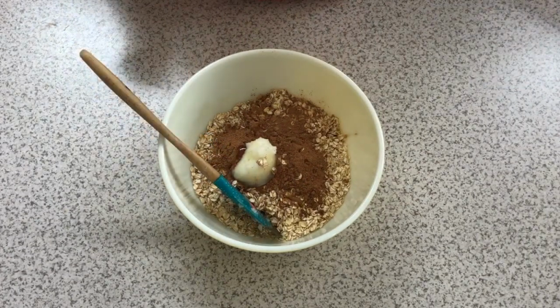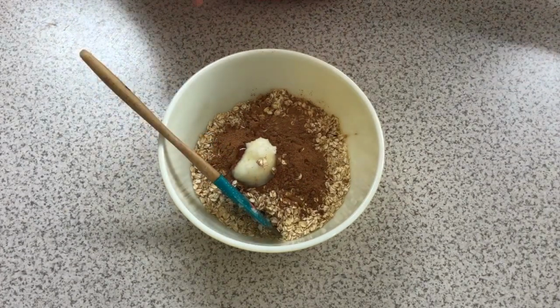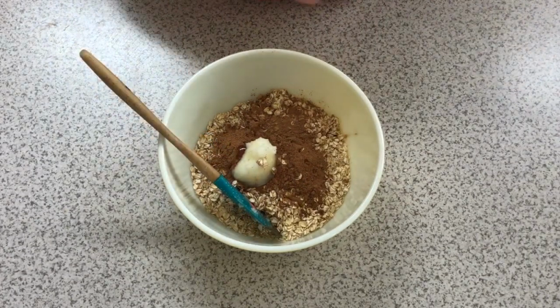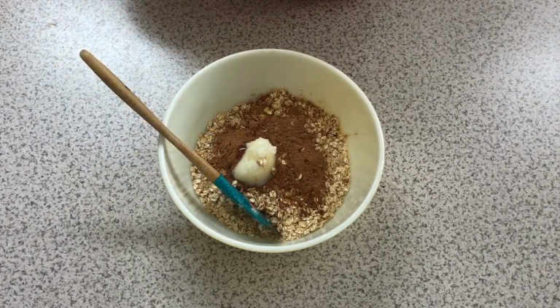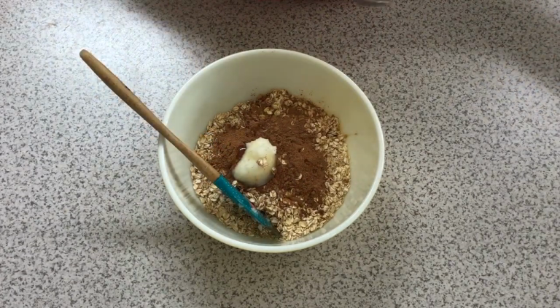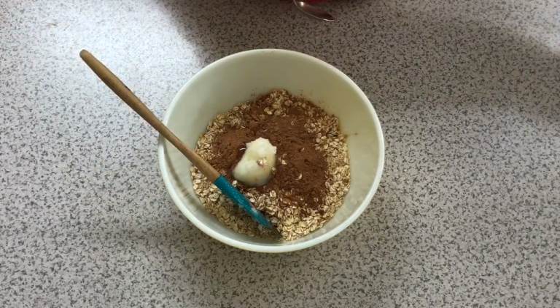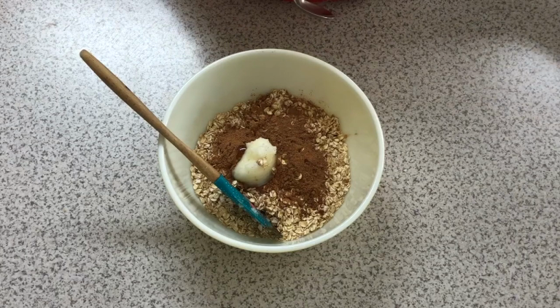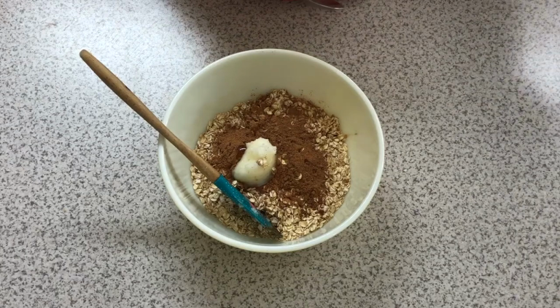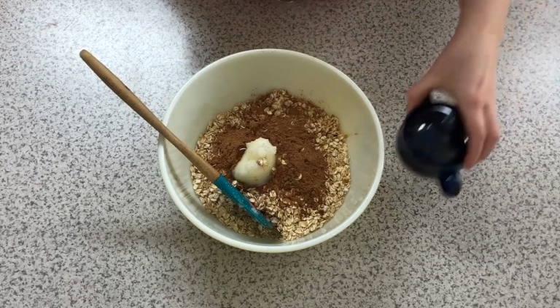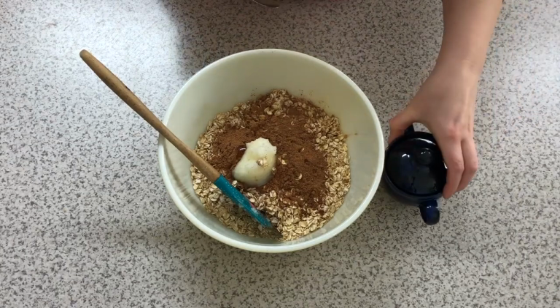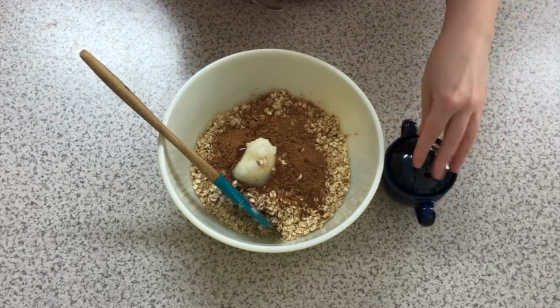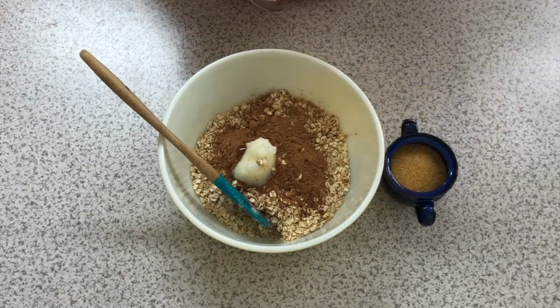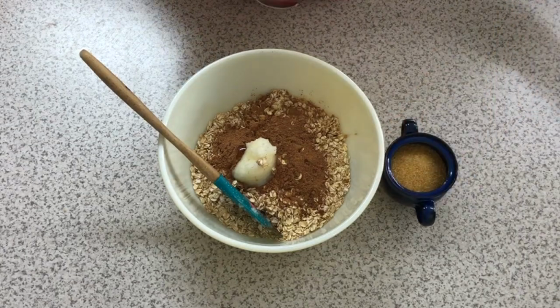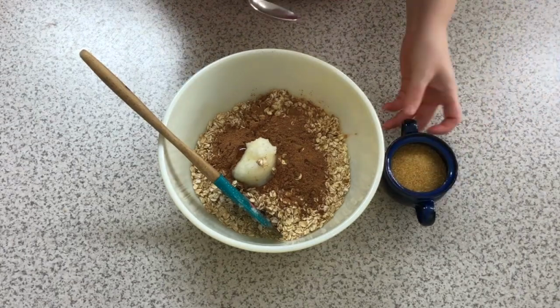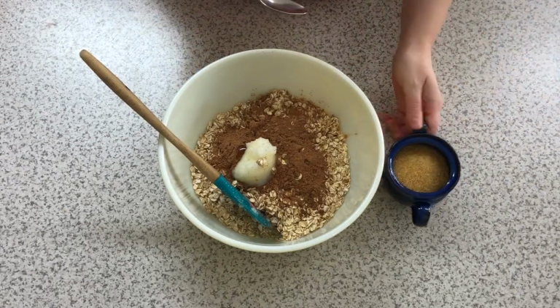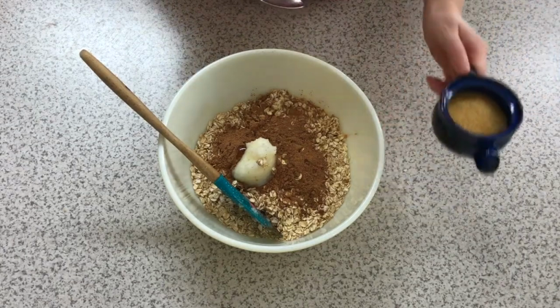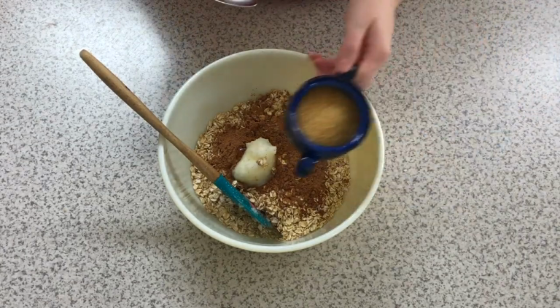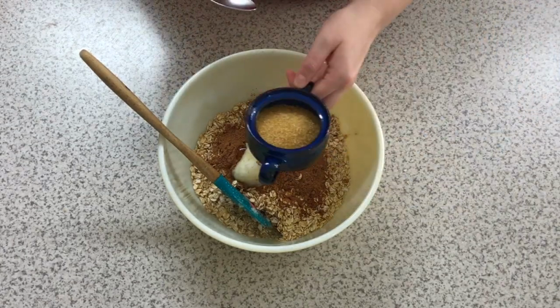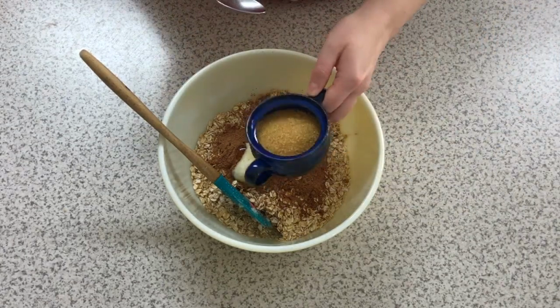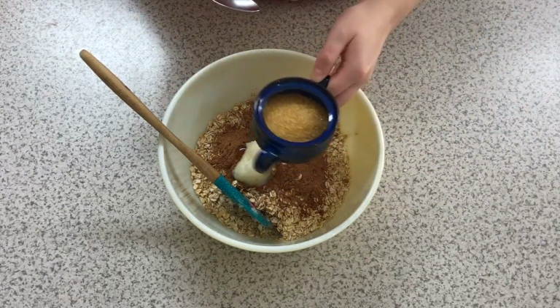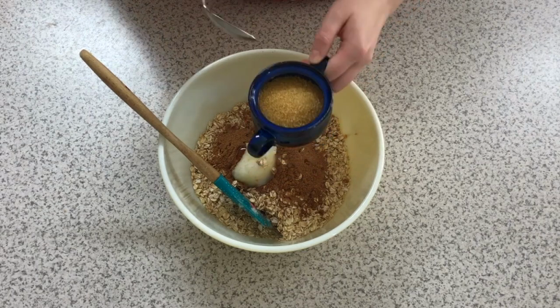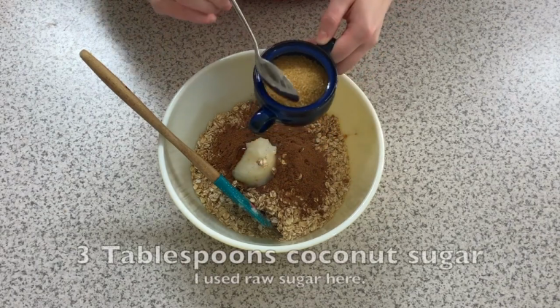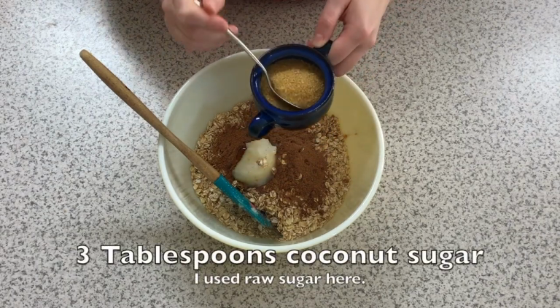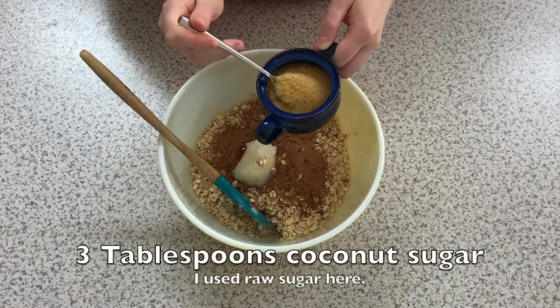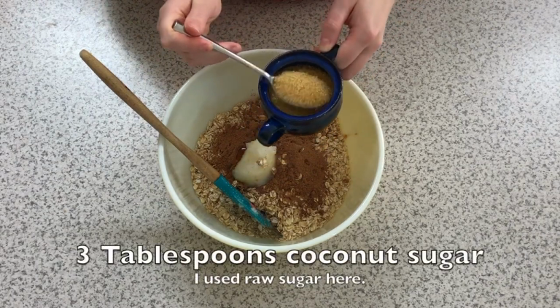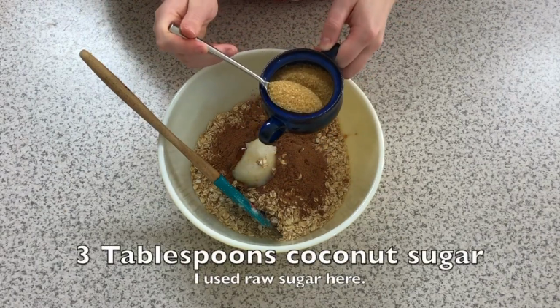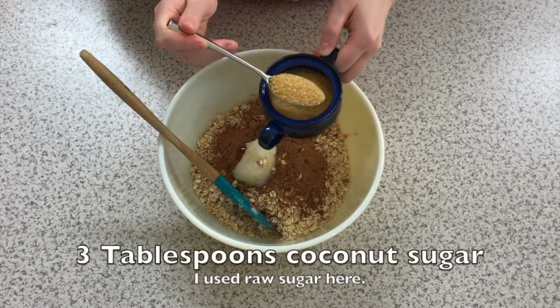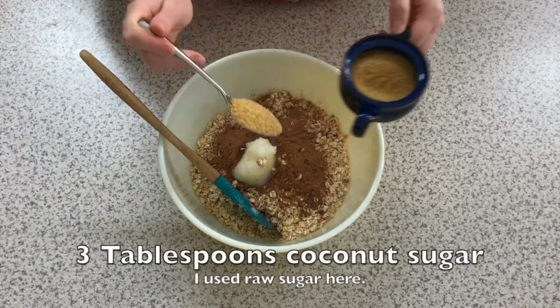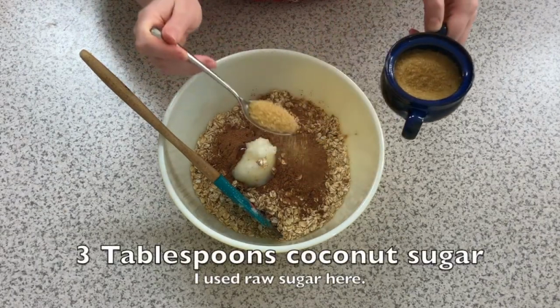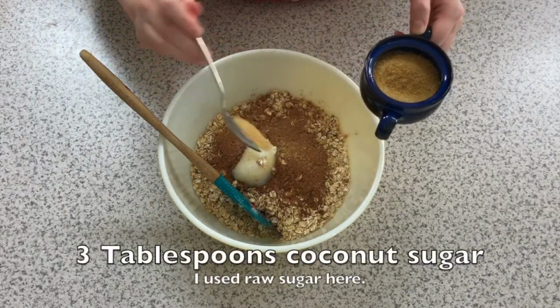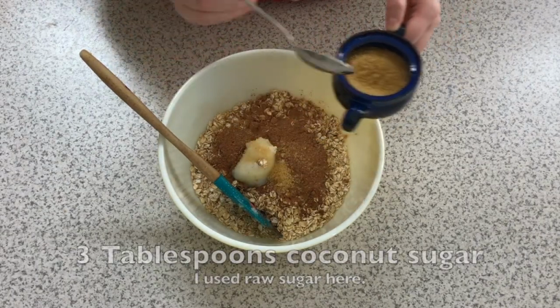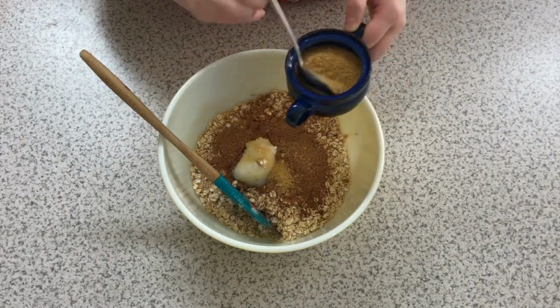Now we're going to add the coconut sugar. This is the part where I get lazy with my measuring — I'm actually not going to really measure this. I'm using raw sugar instead of coconut sugar because I don't have any coconut sugar. Honestly, I used raw sugar last year and nobody cared.